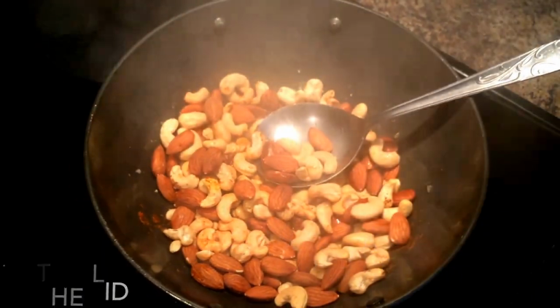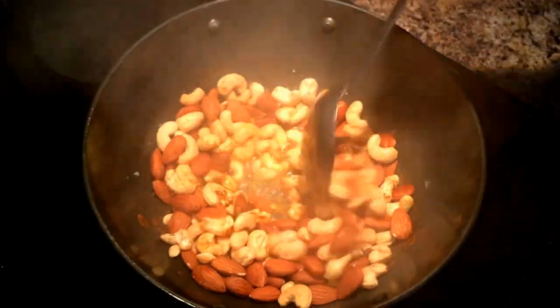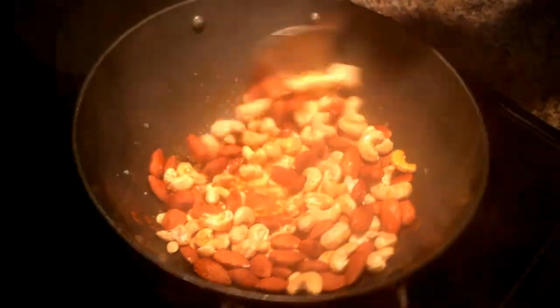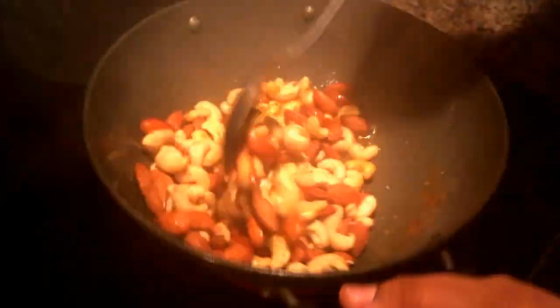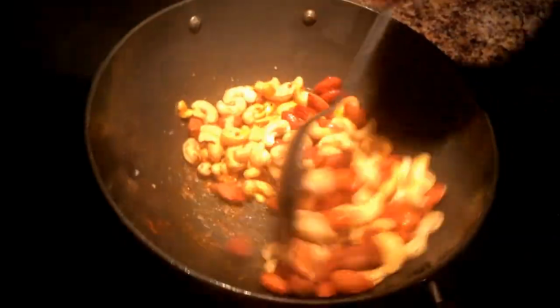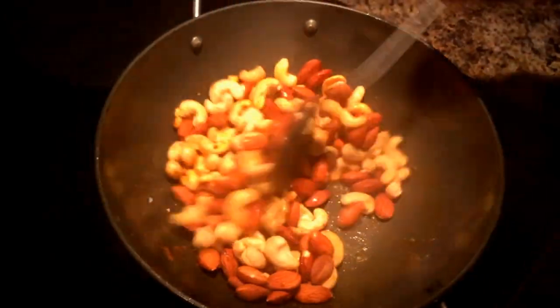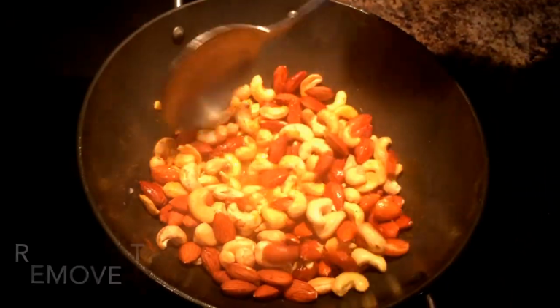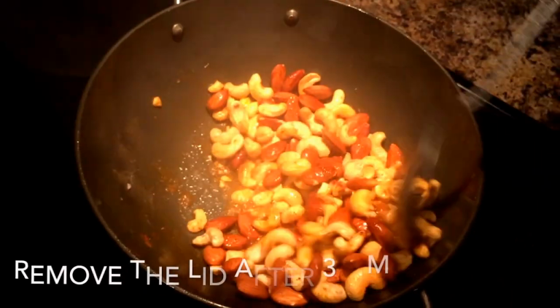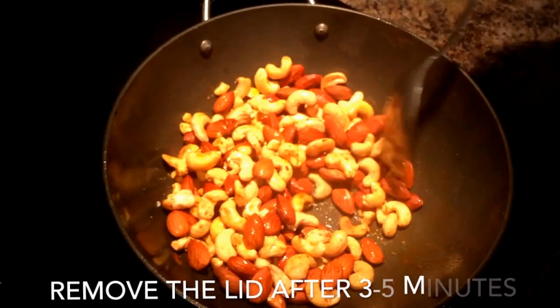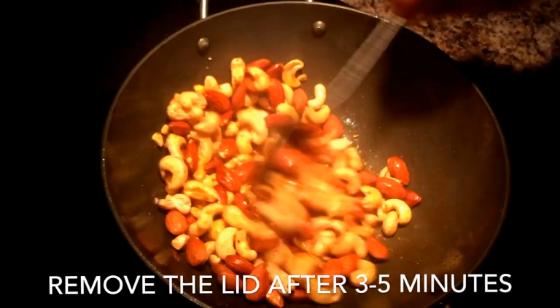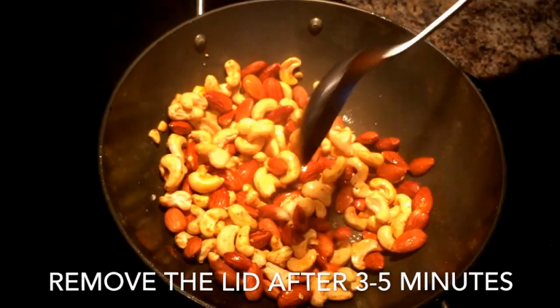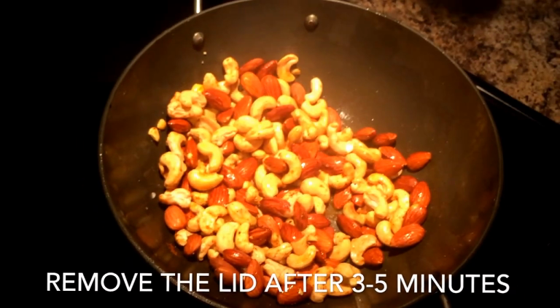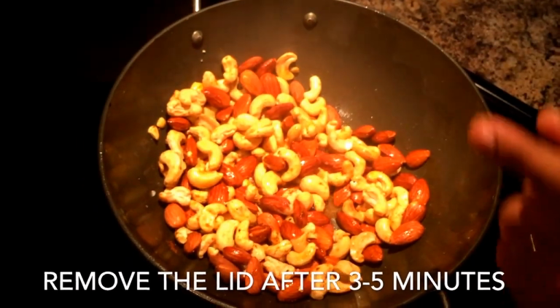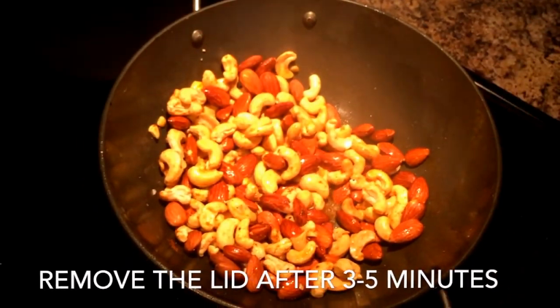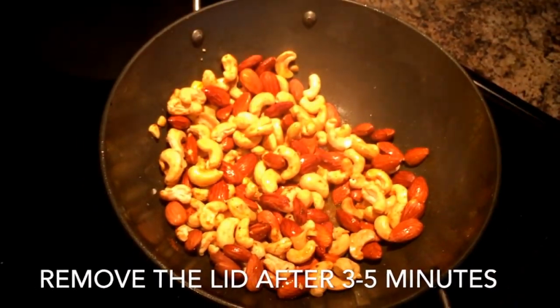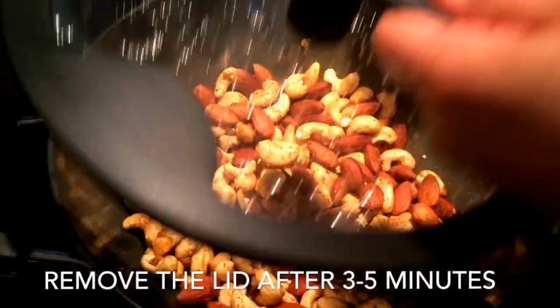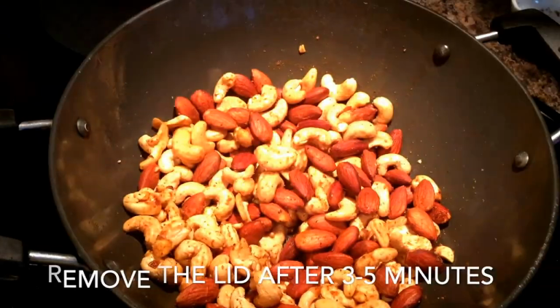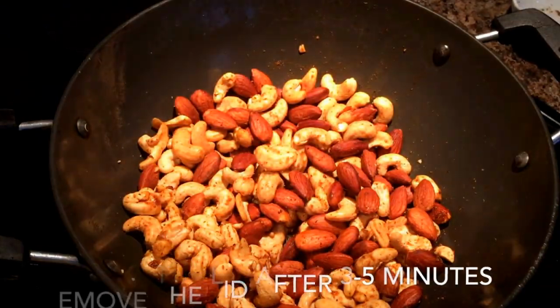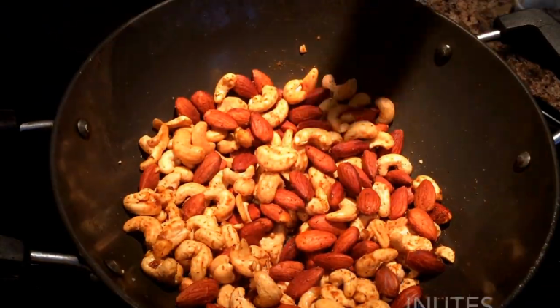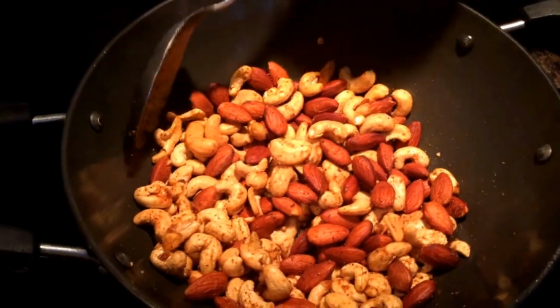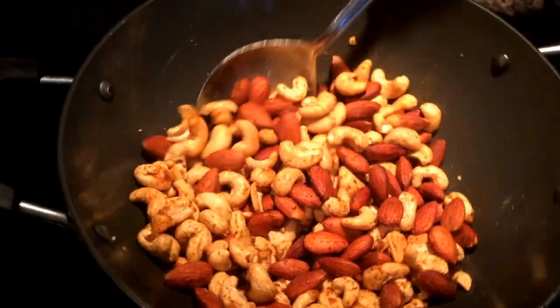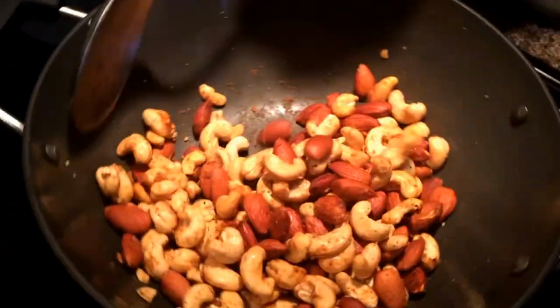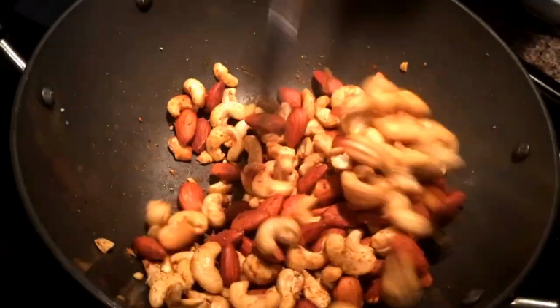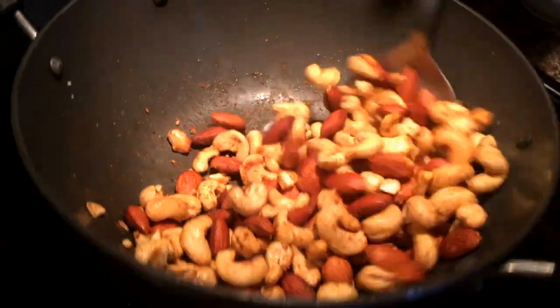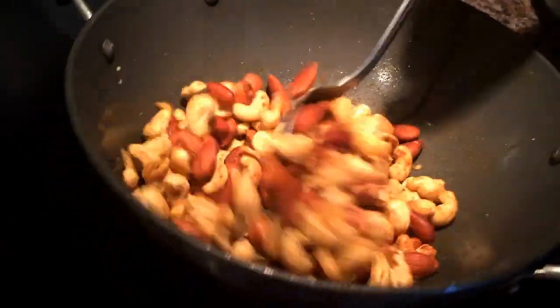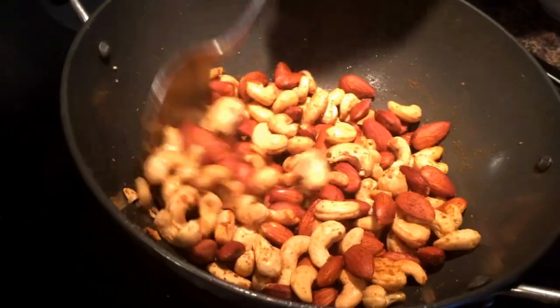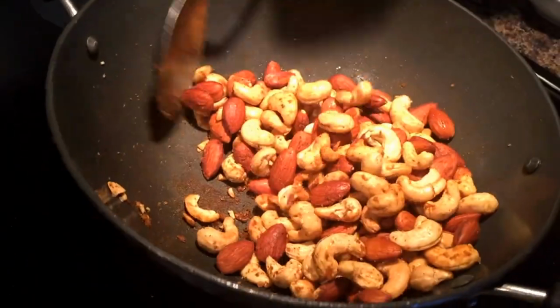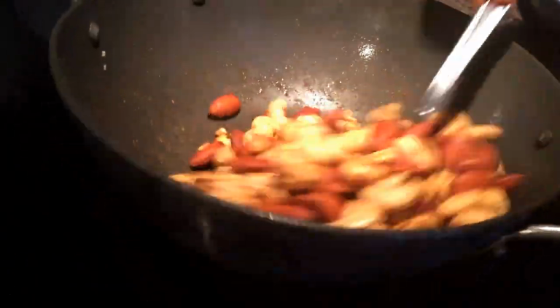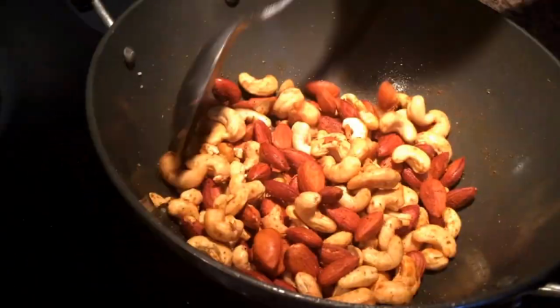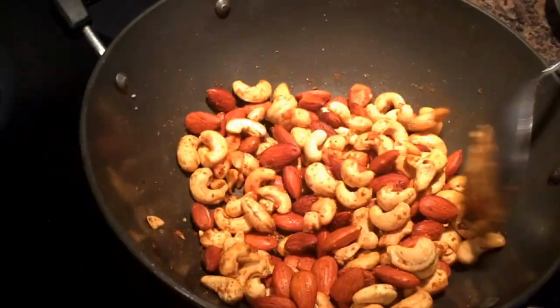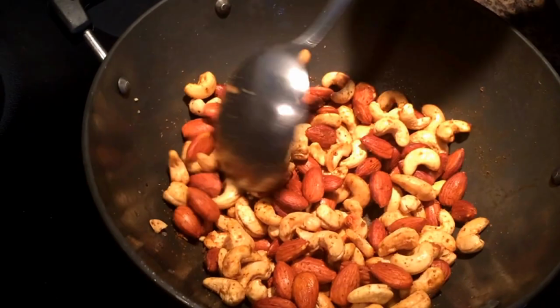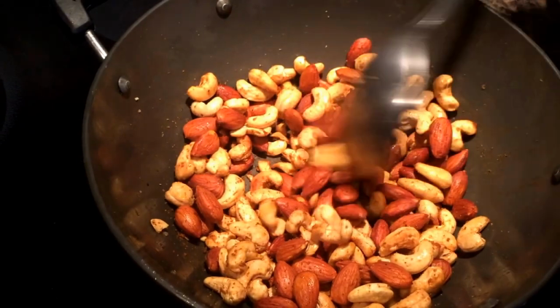Cover with a lid and keep the pan on the heat for about four to five minutes. Once you remove the lid, sauté for another one to two minutes, then move the nuts out of the pan to cool down.